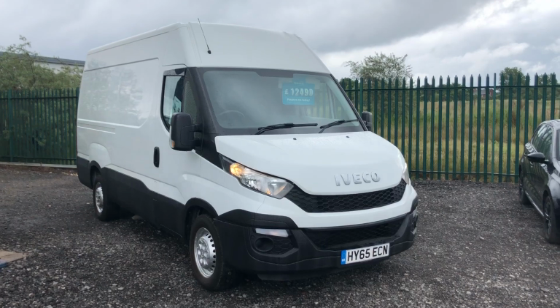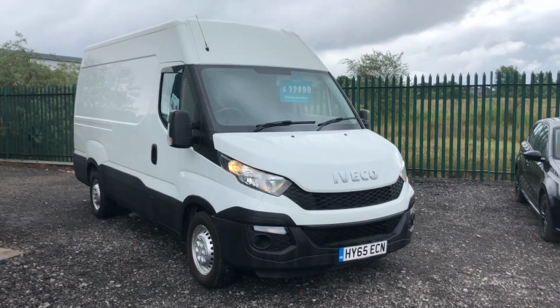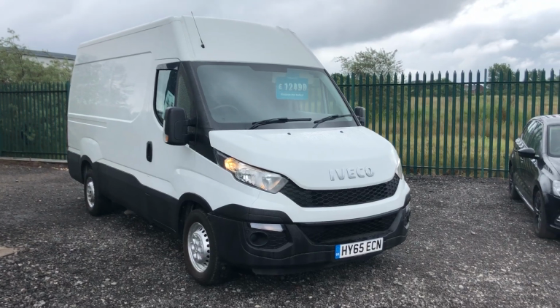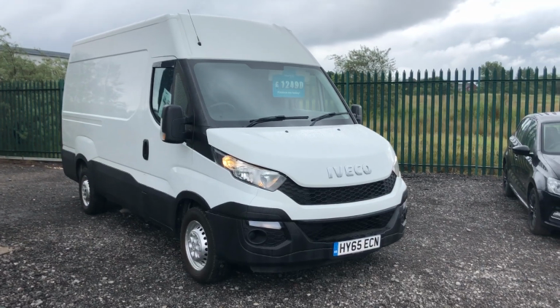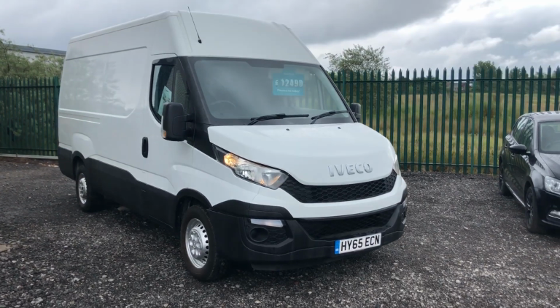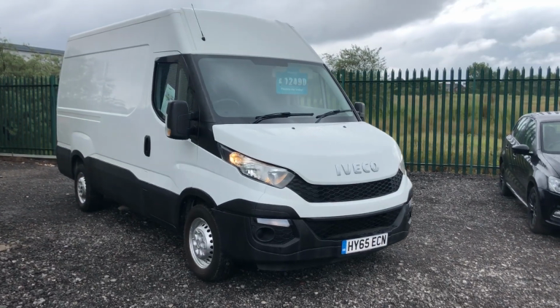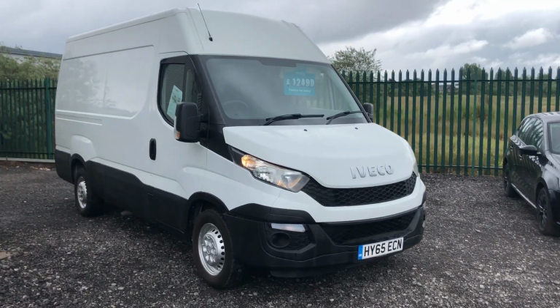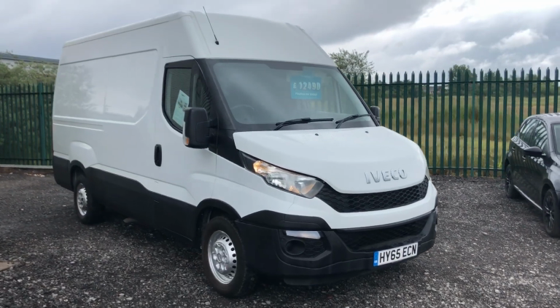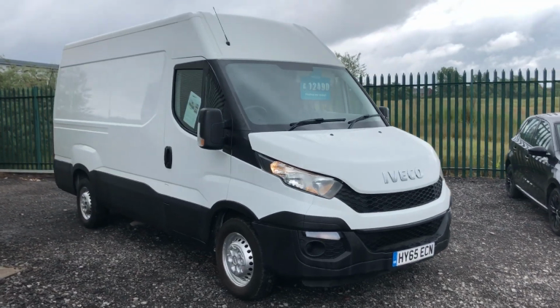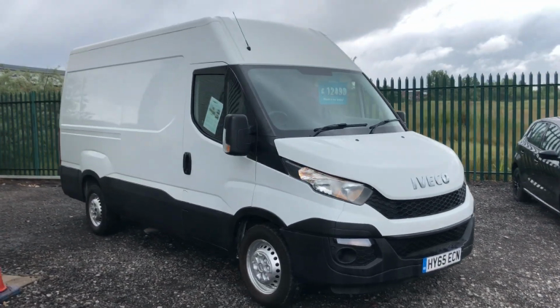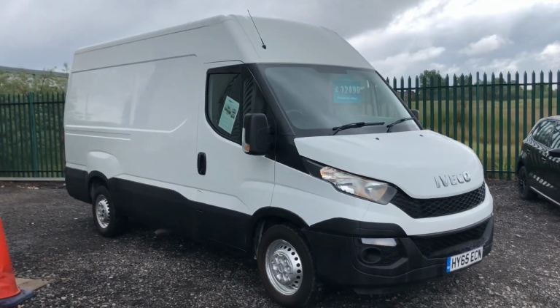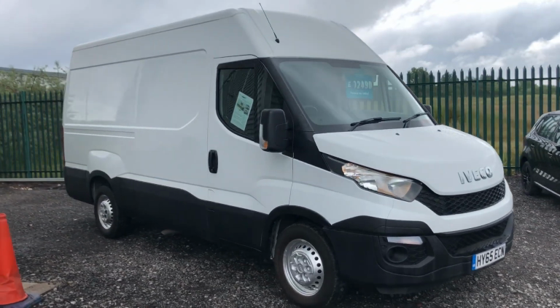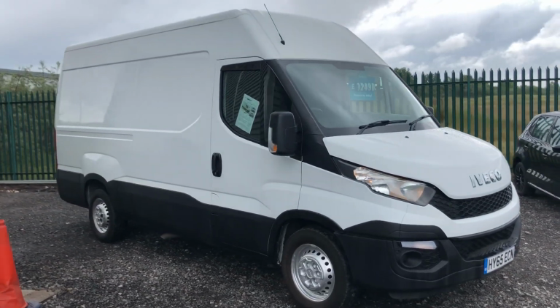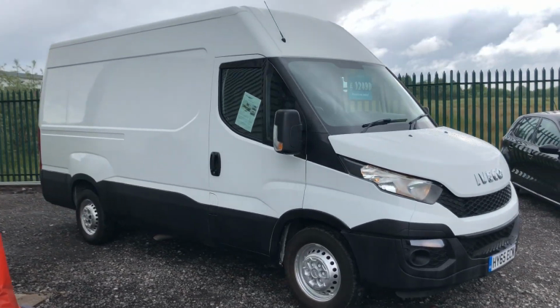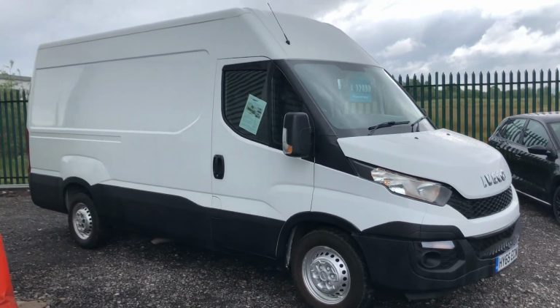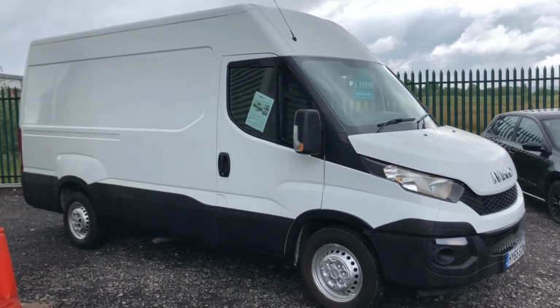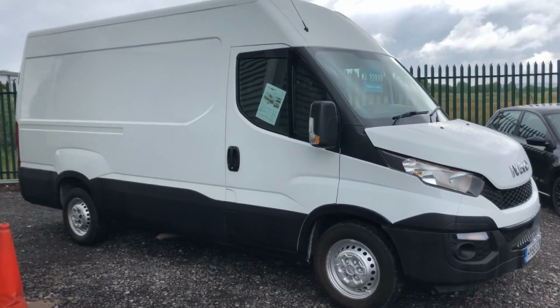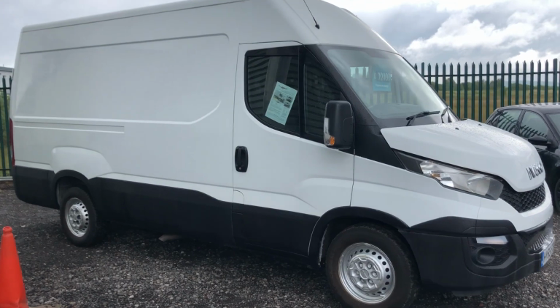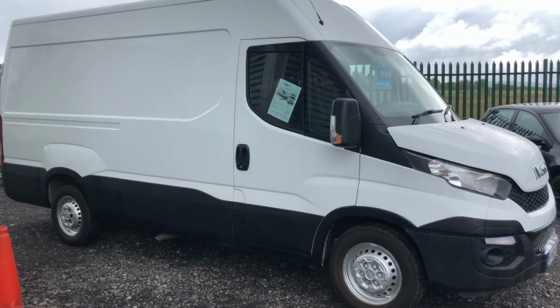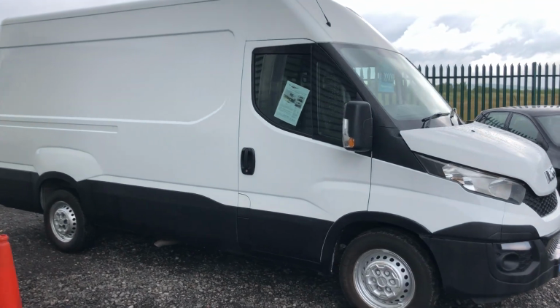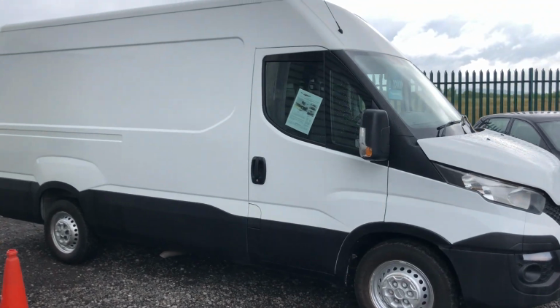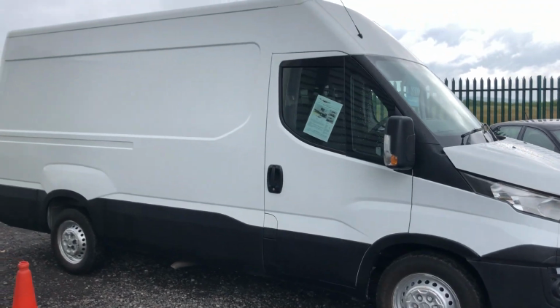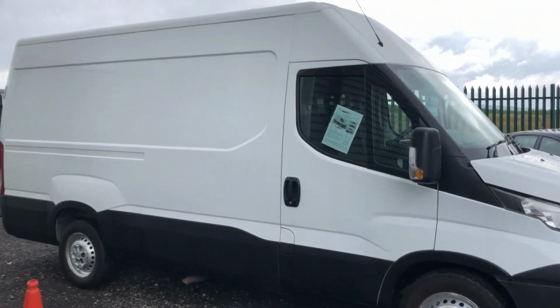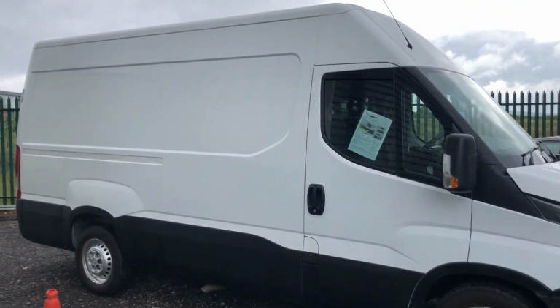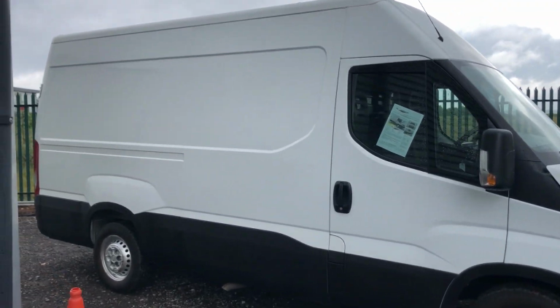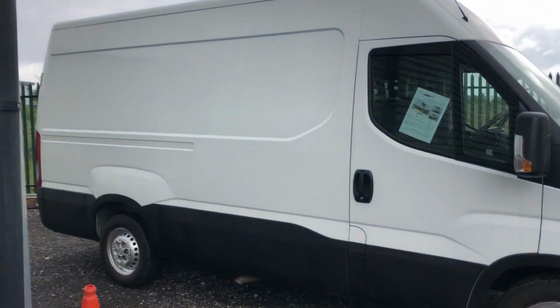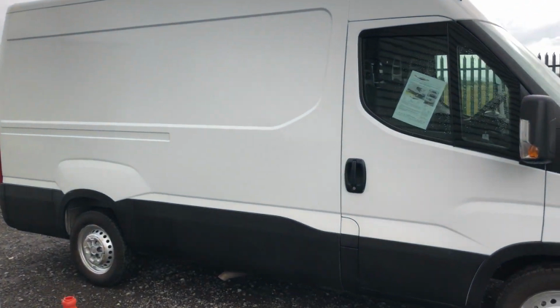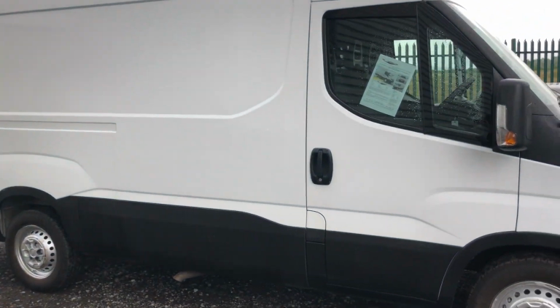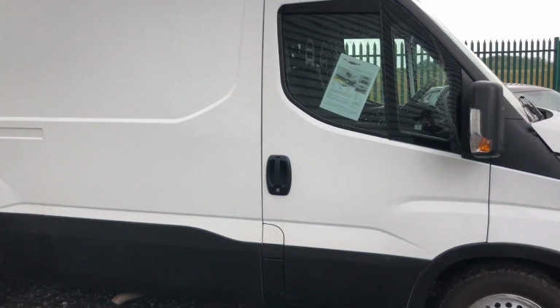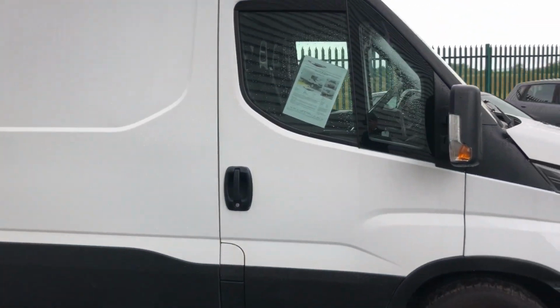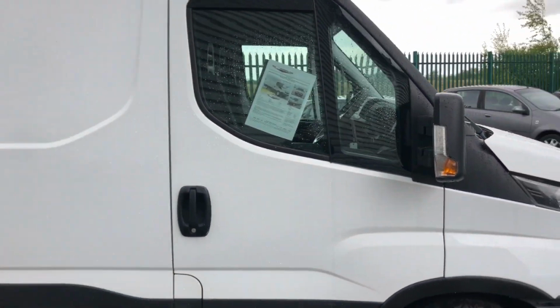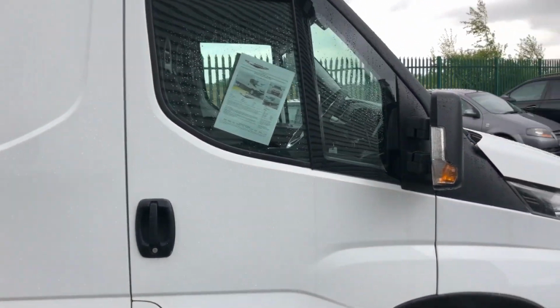This is the Iveco Daily 2.3 diesel, 126 brake horsepower. It's a medium wheelbase high roof, registered September 2015.